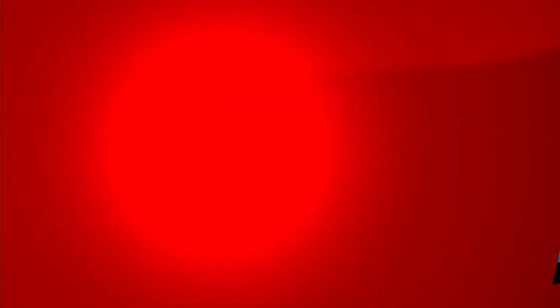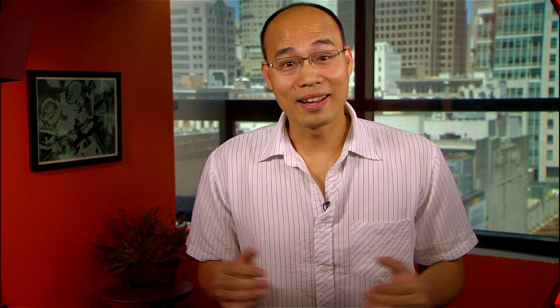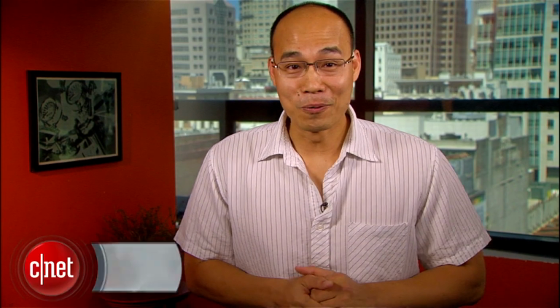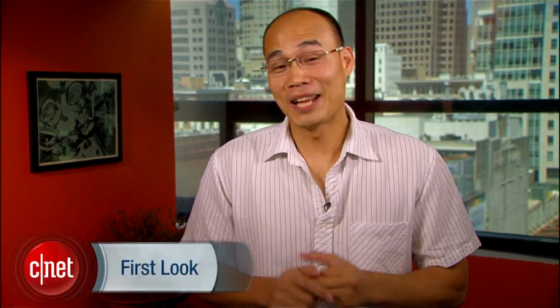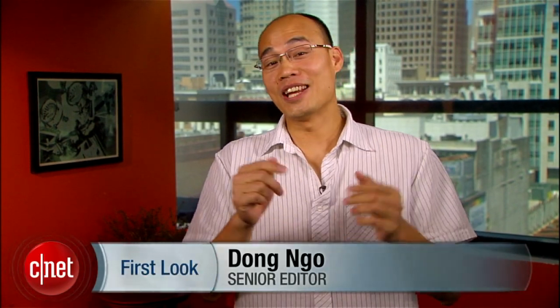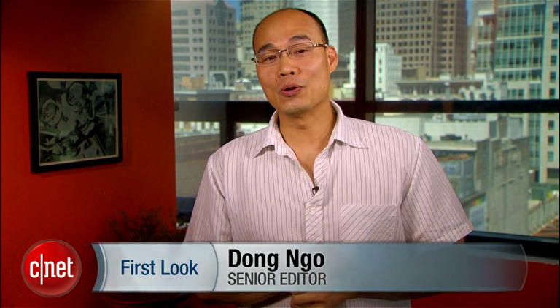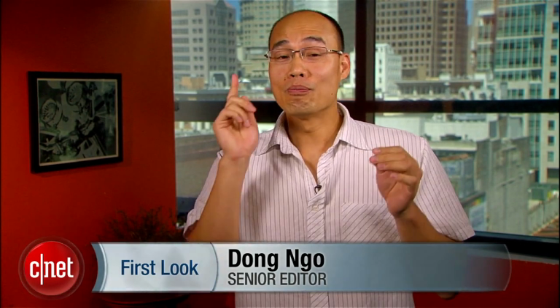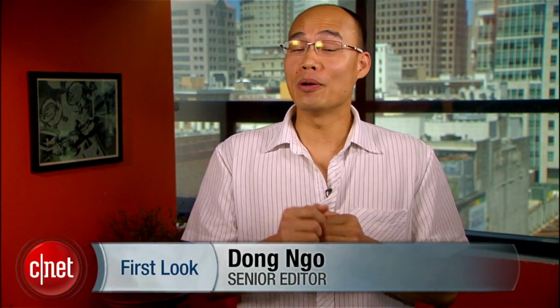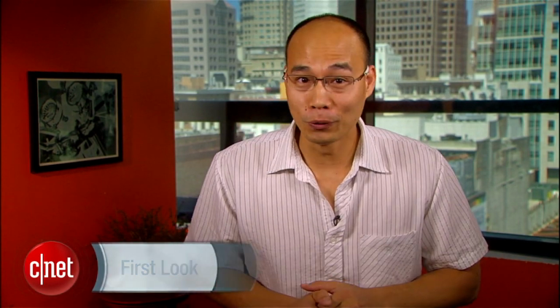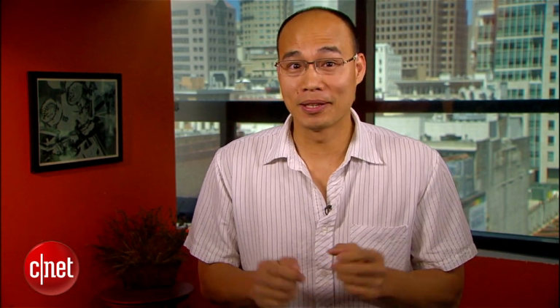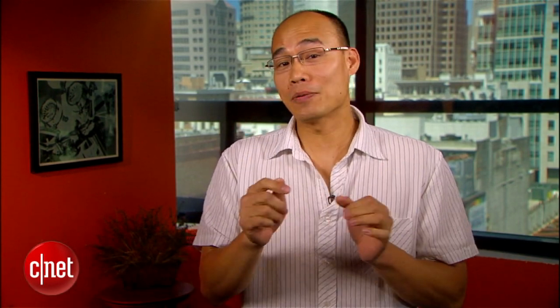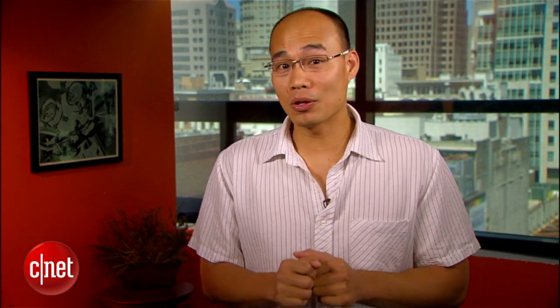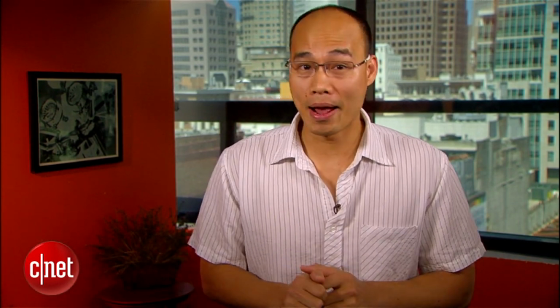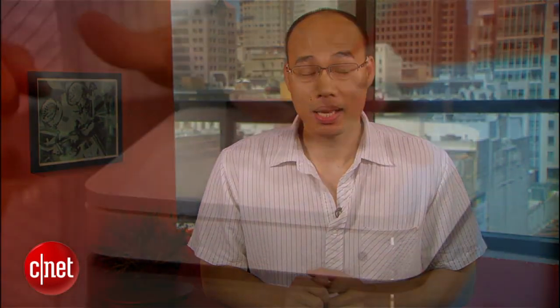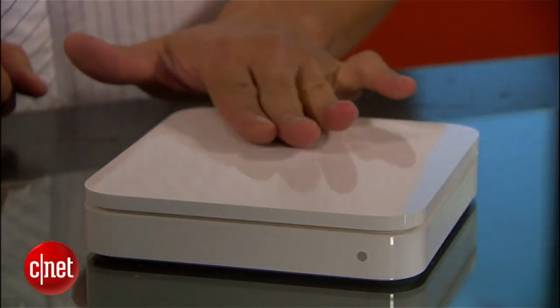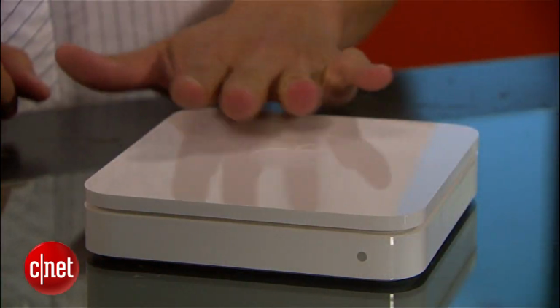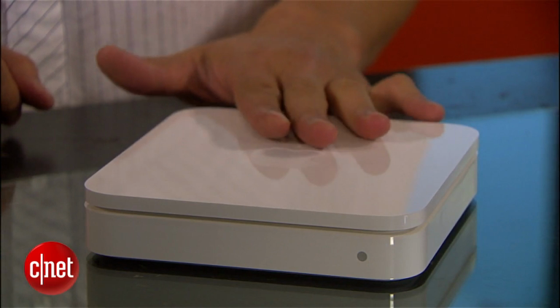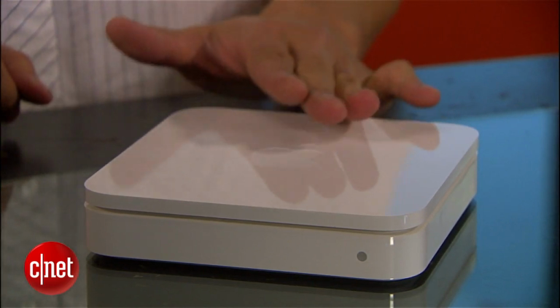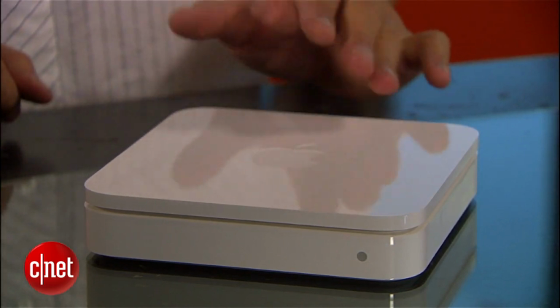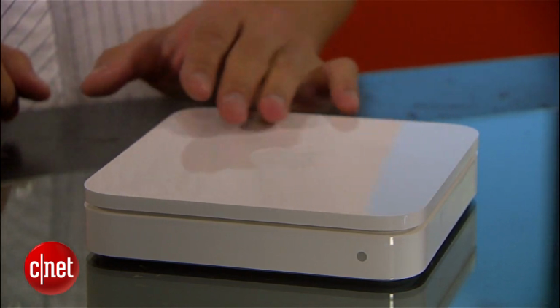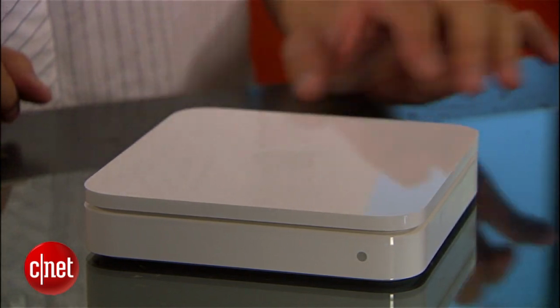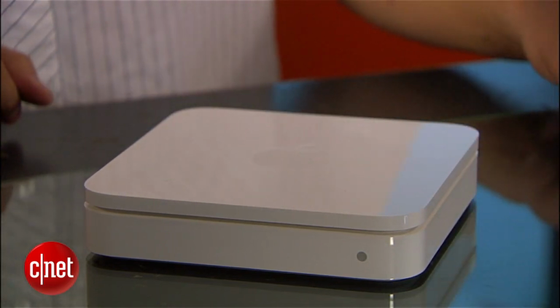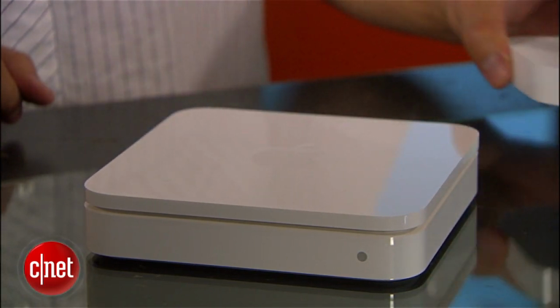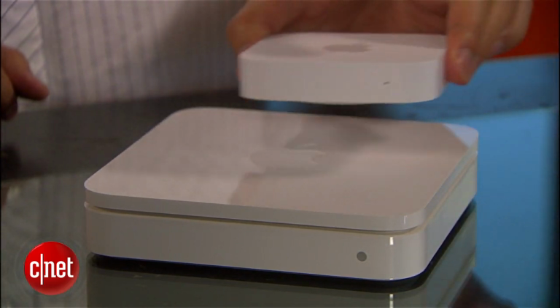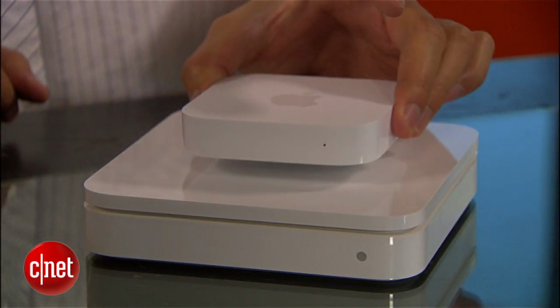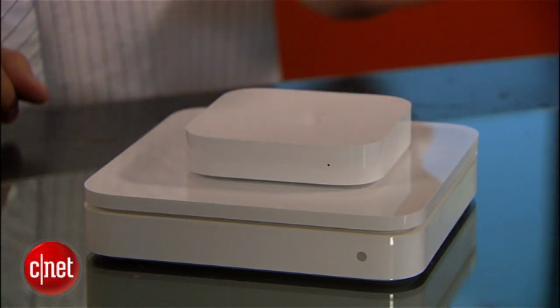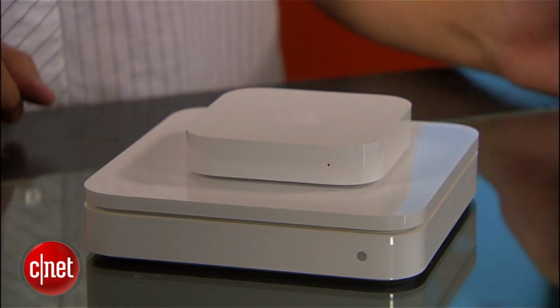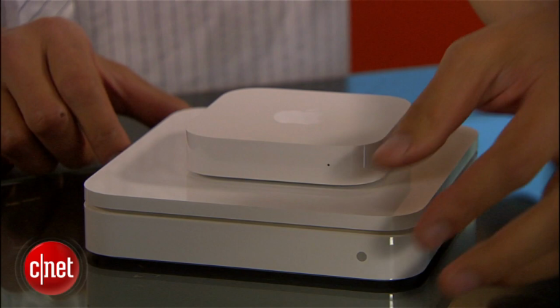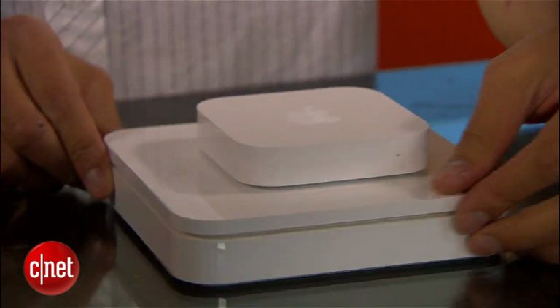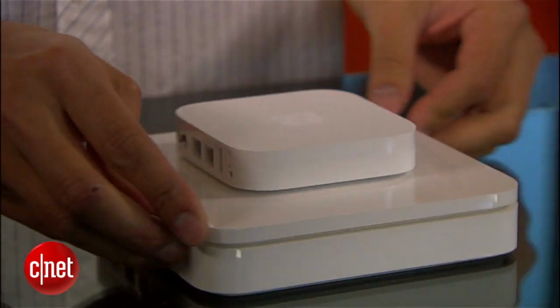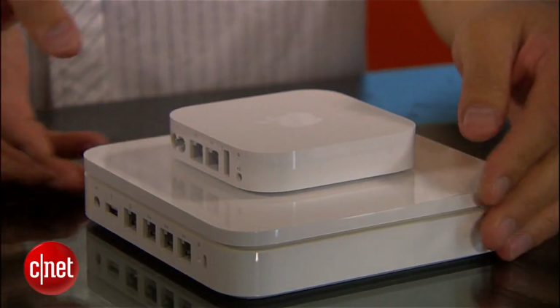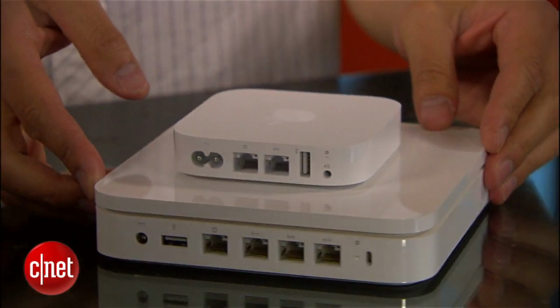Hi guys, Dong Ngo here, and today I'll show you the most beautiful piece of networking hardware ever. I'm not talking about the Airport Extreme here — it's old — but rather the mini version of it: the Airport Express Base Station from Apple.